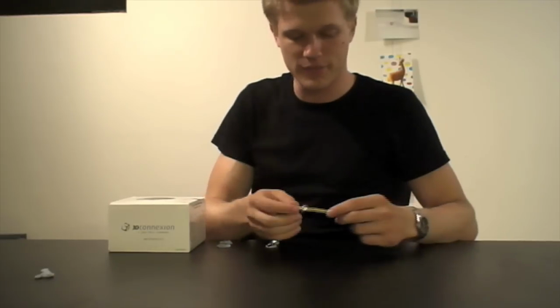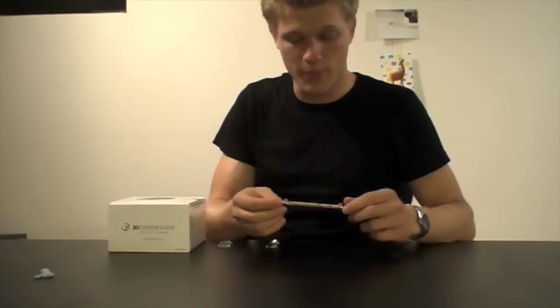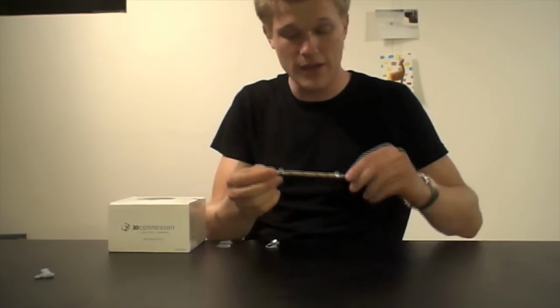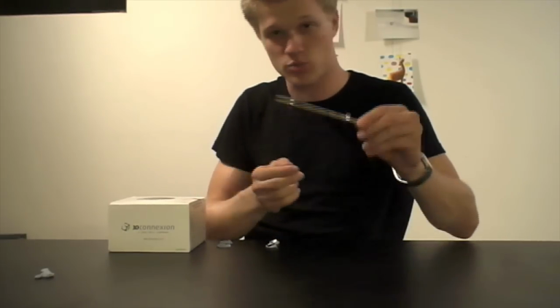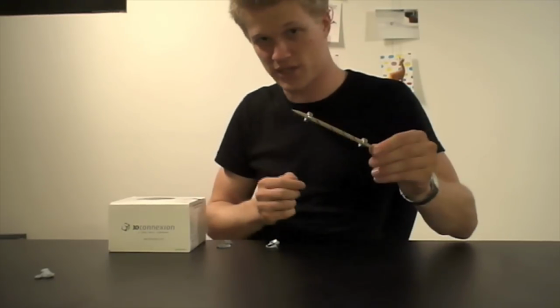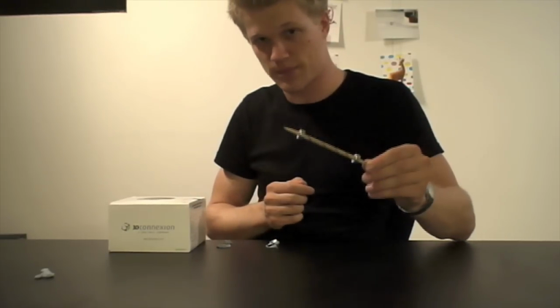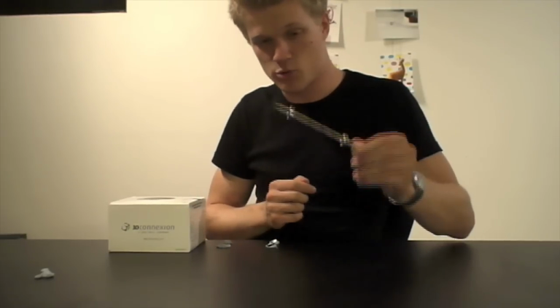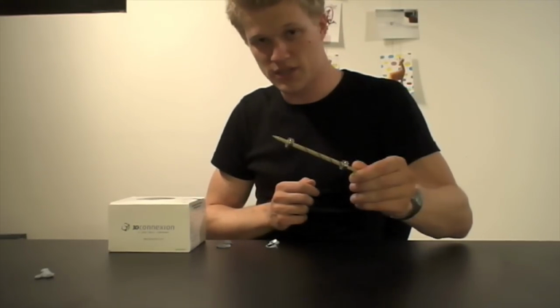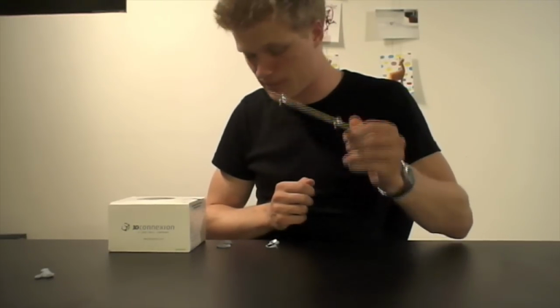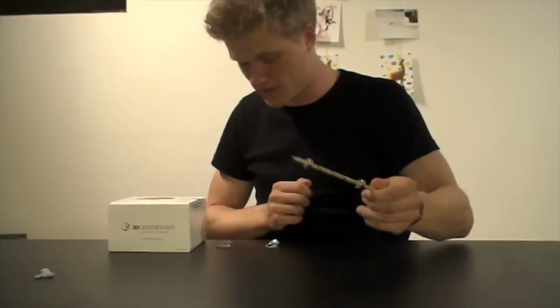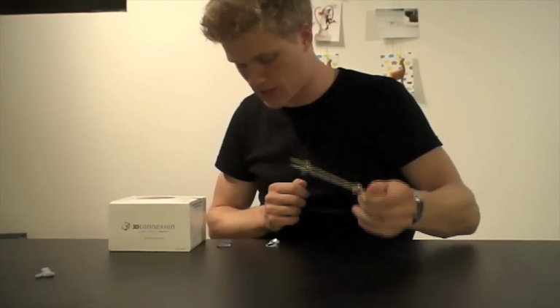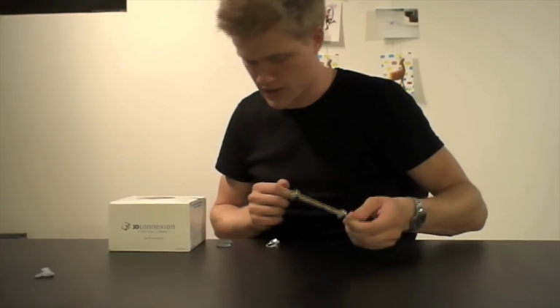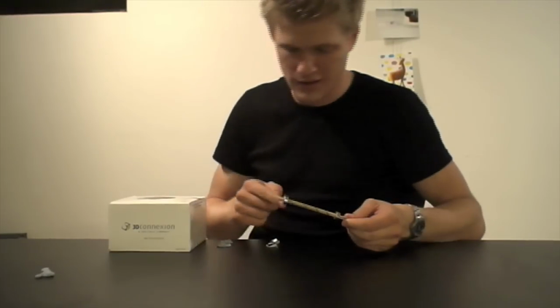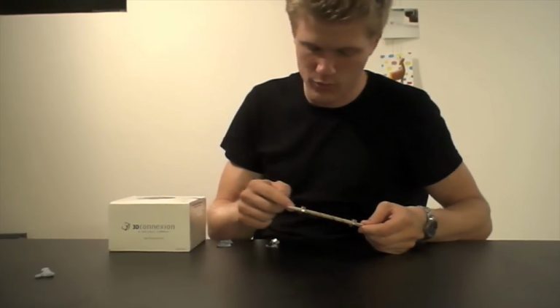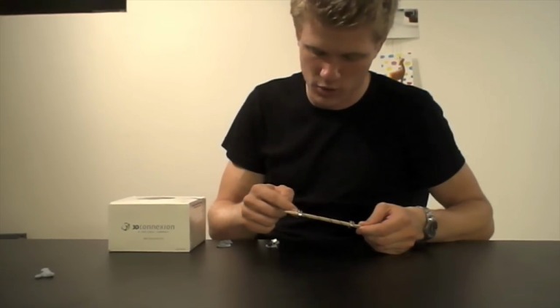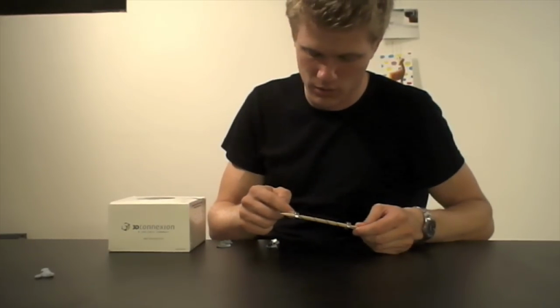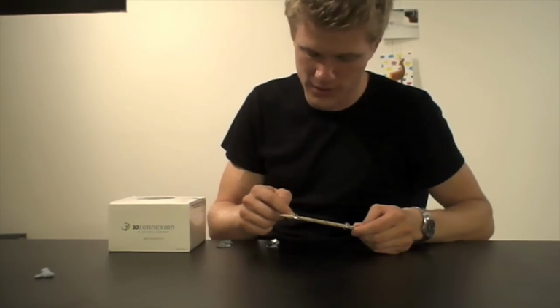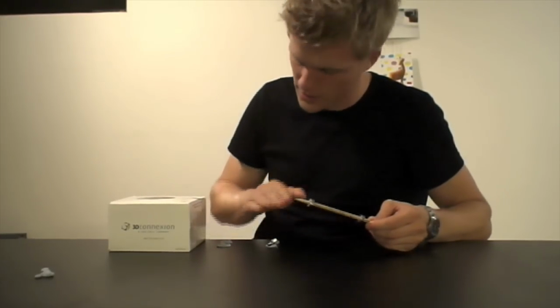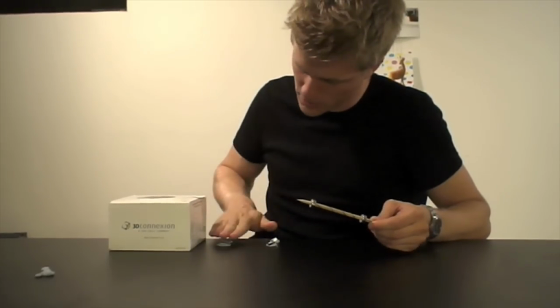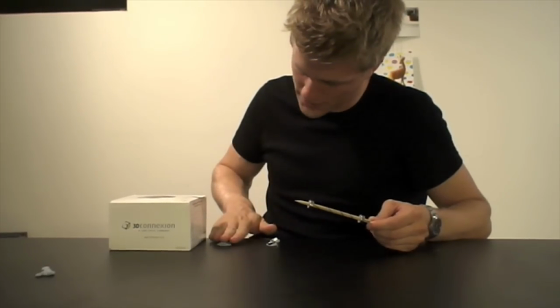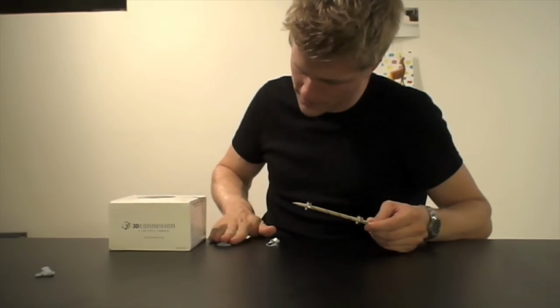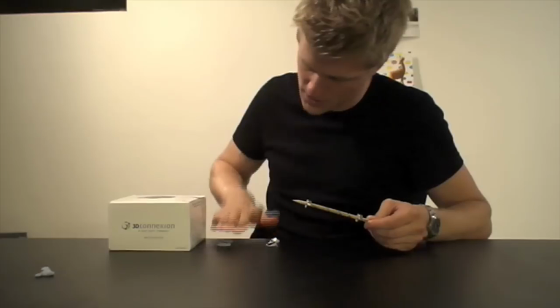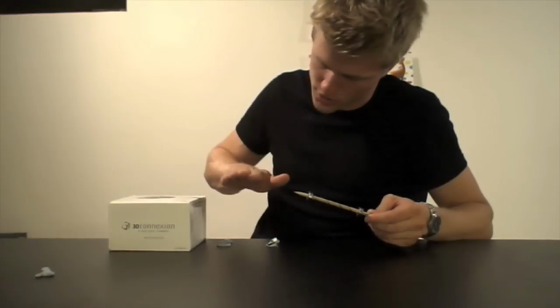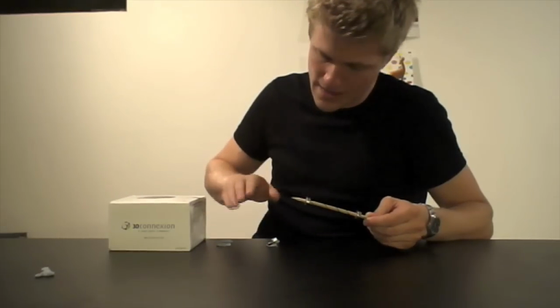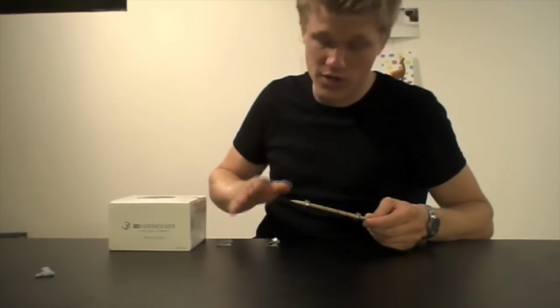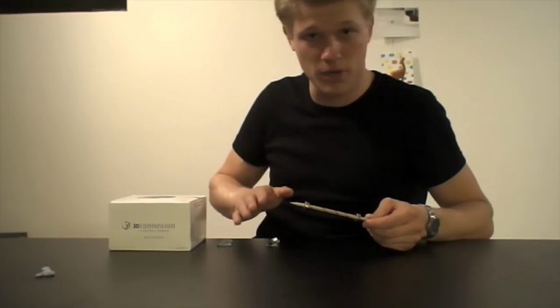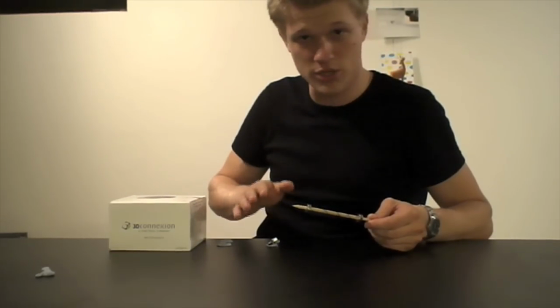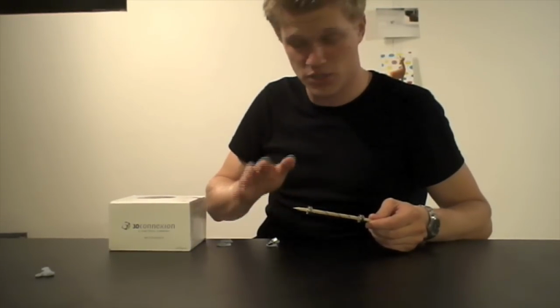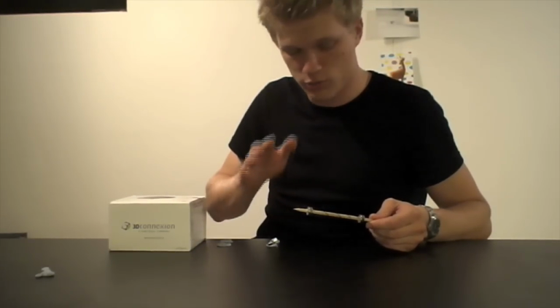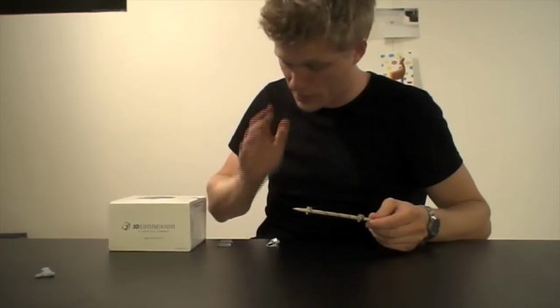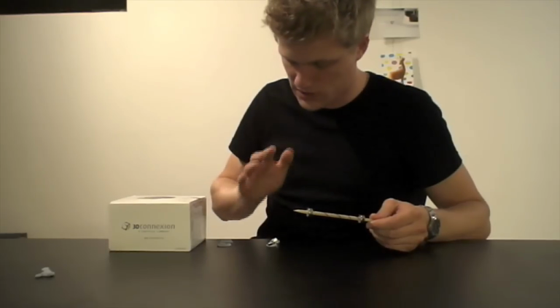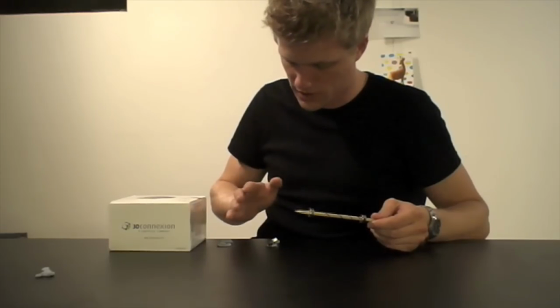So hopefully this will levitate. The reason that it might levitate is that we have a north pole up here and the north pole down here facing upwards. The north poles, as you know, repel each other.